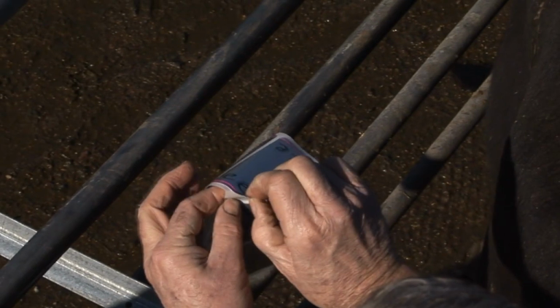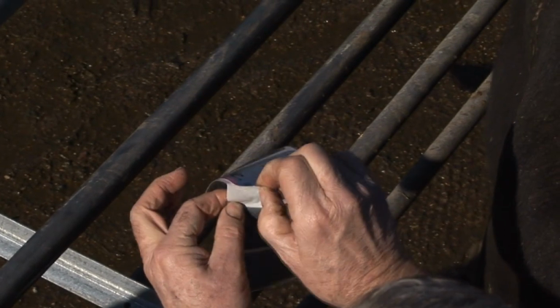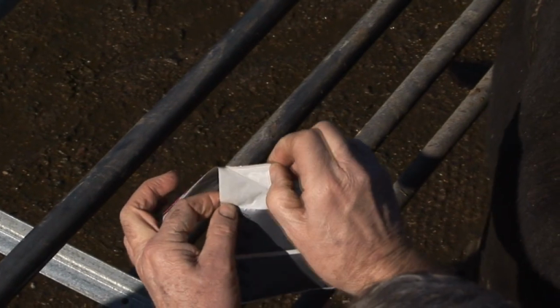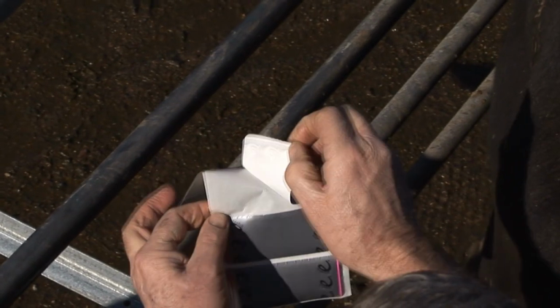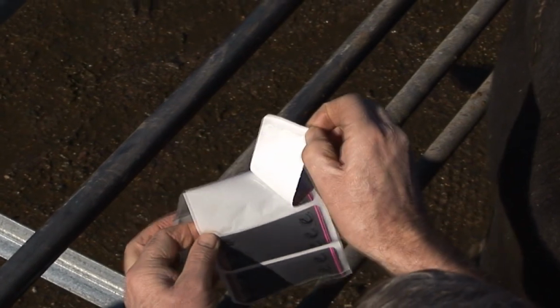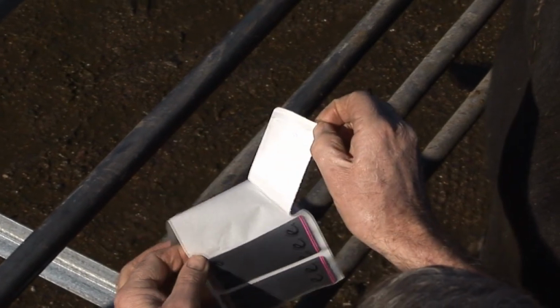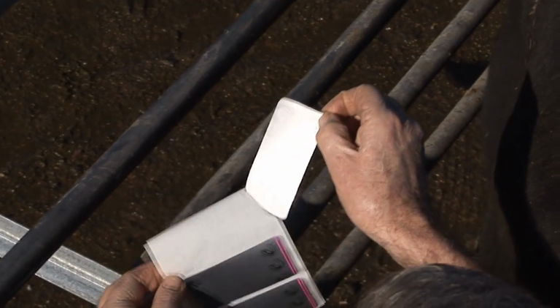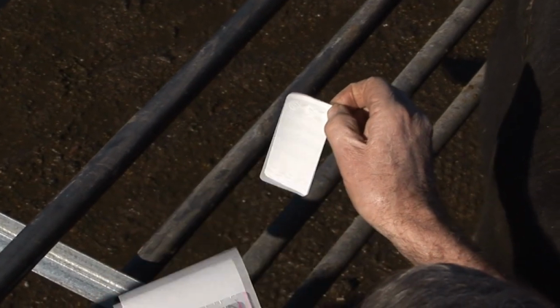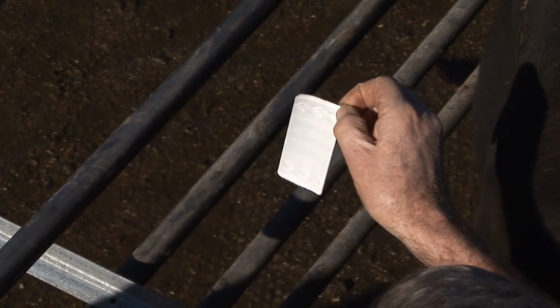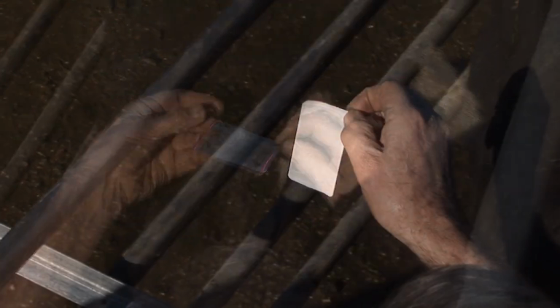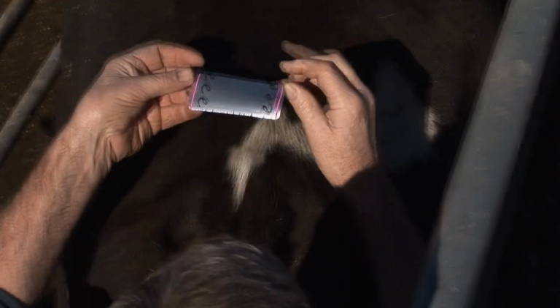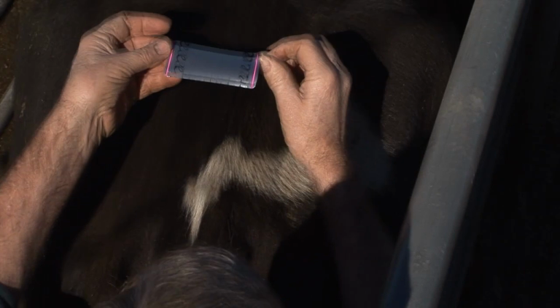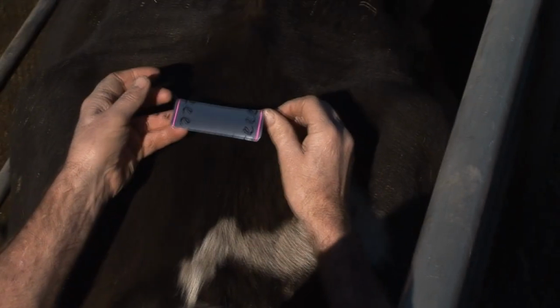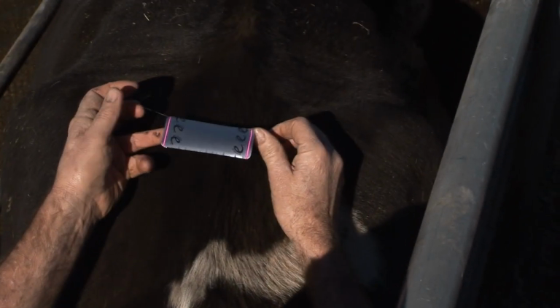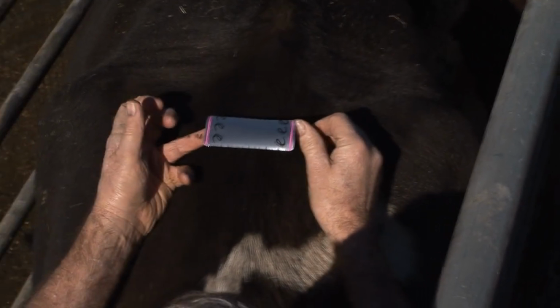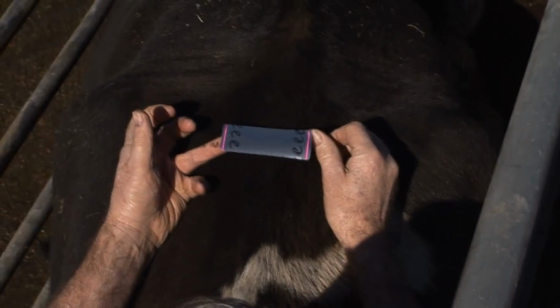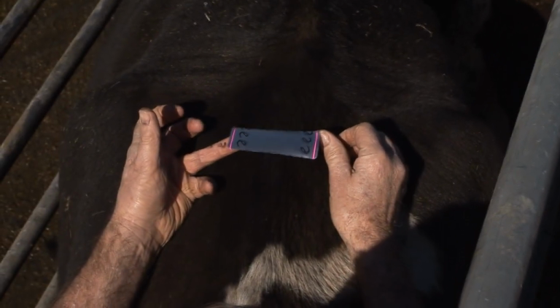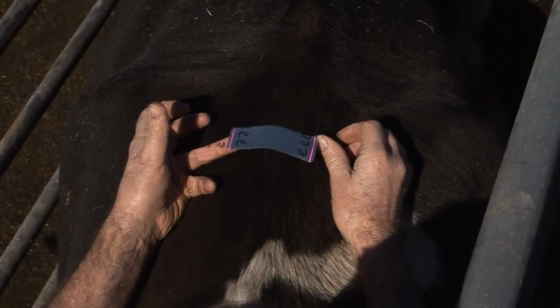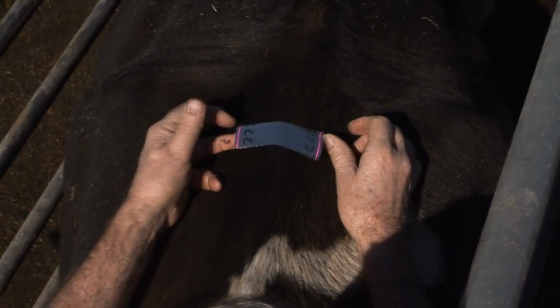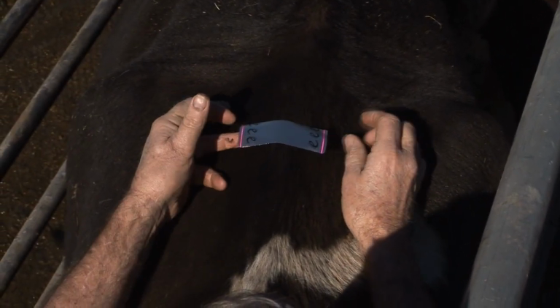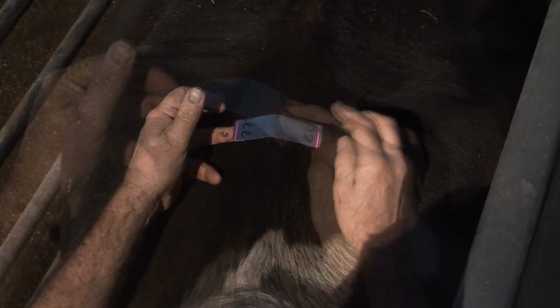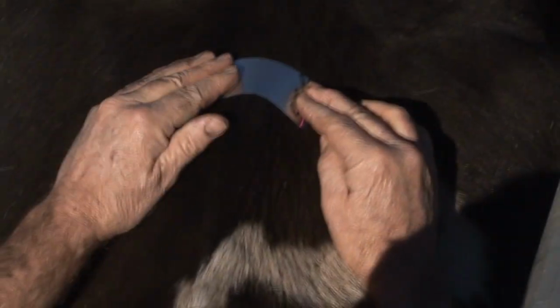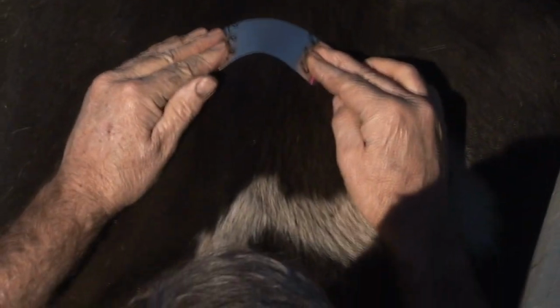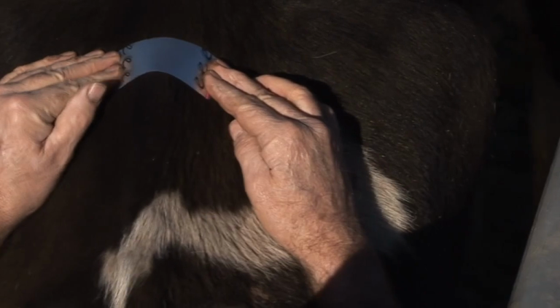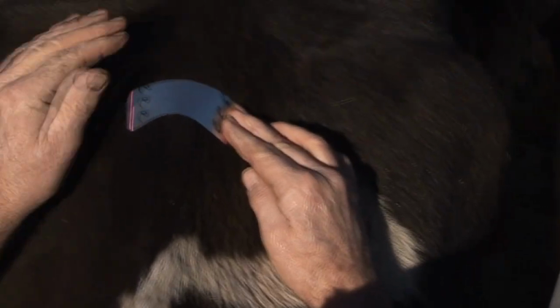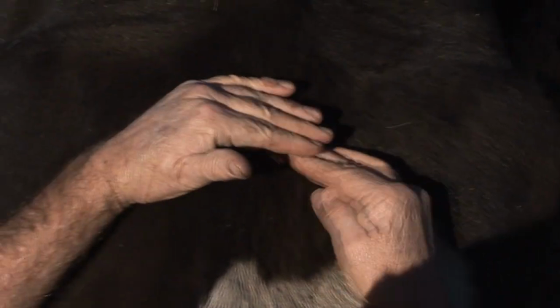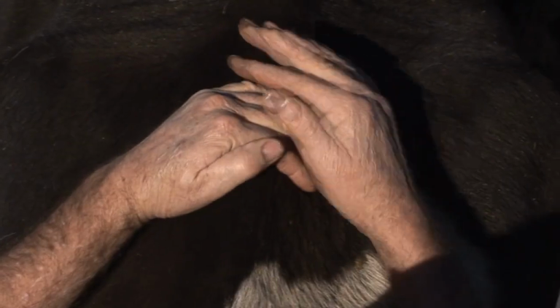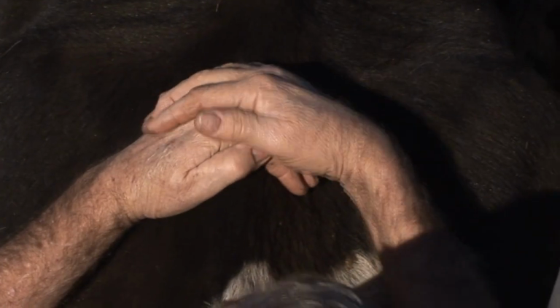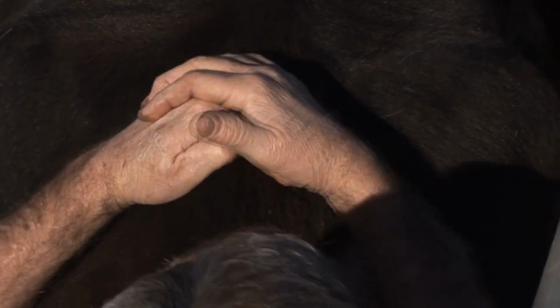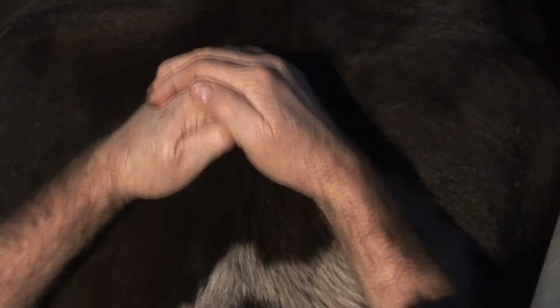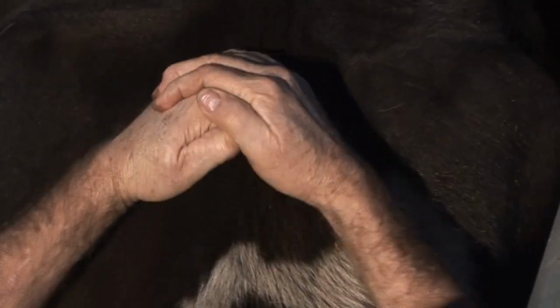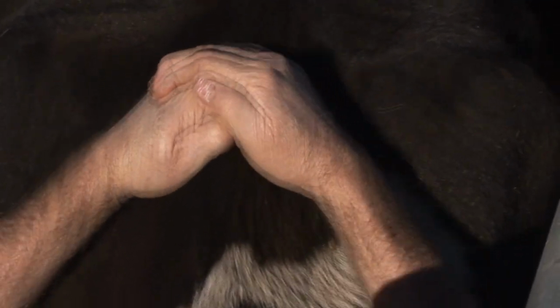Simply peel the Scratchy from the backing paper and position correctly on the cow, perpendicular to the backbone. Apply pressure to the whole detector to ensure good adhesion.